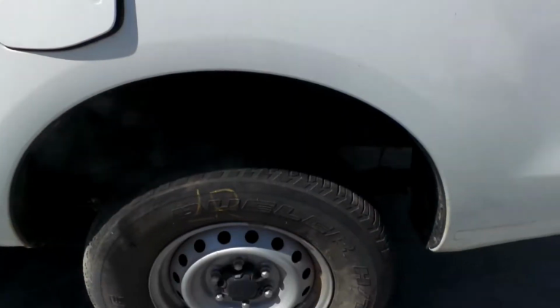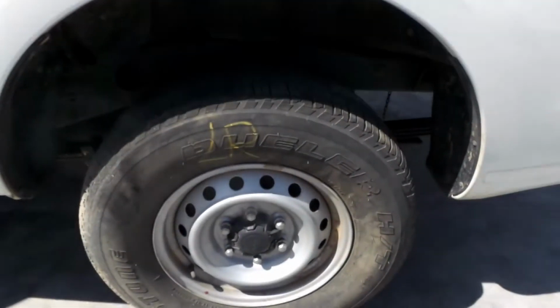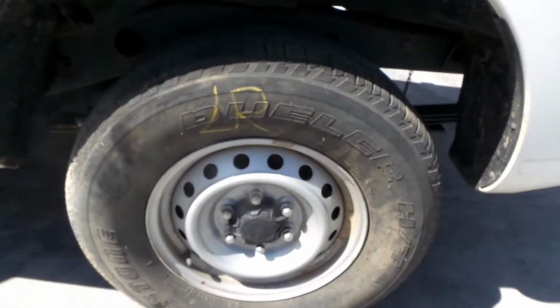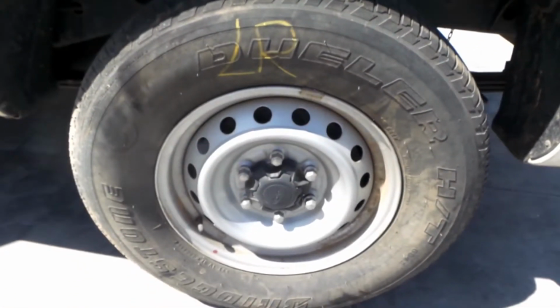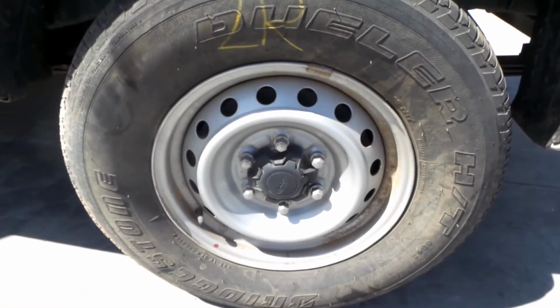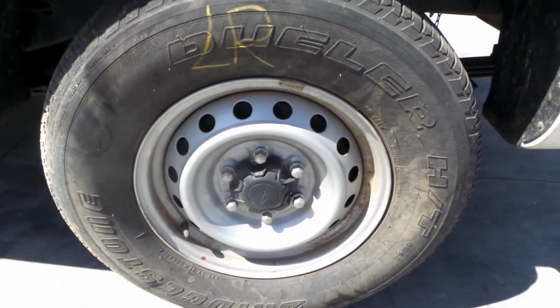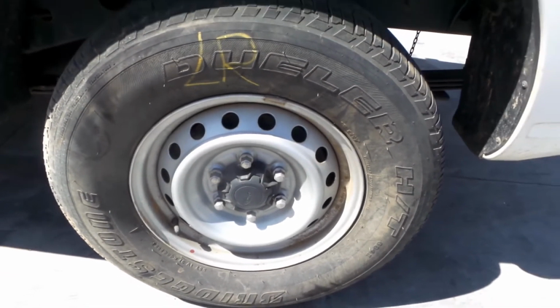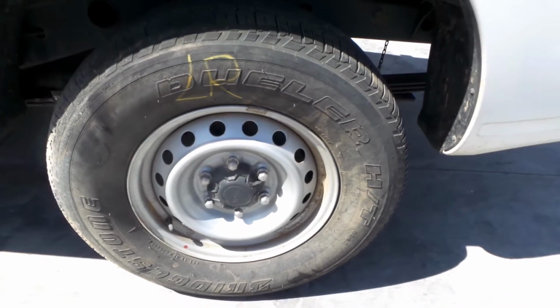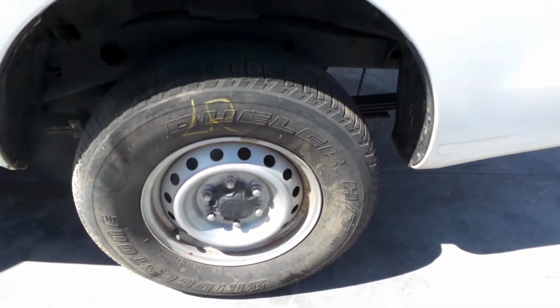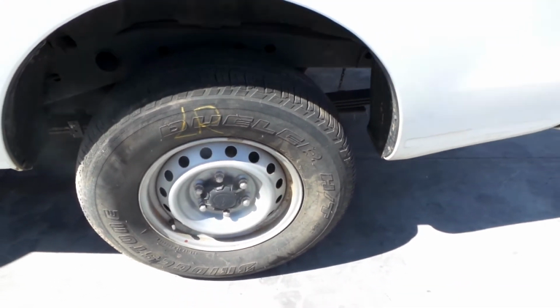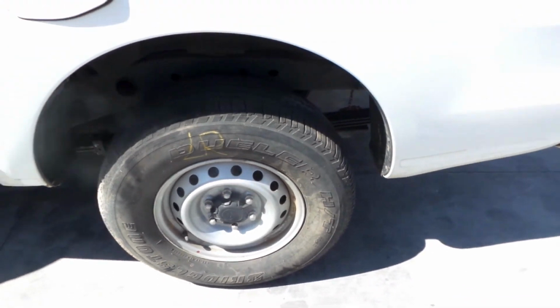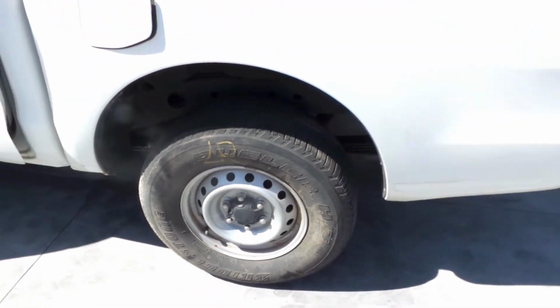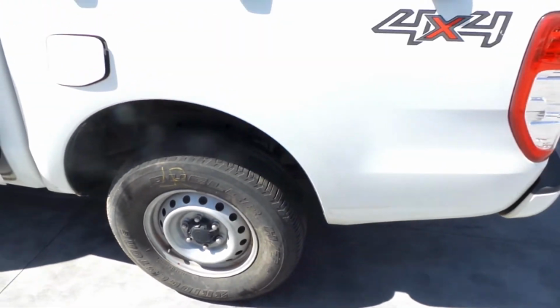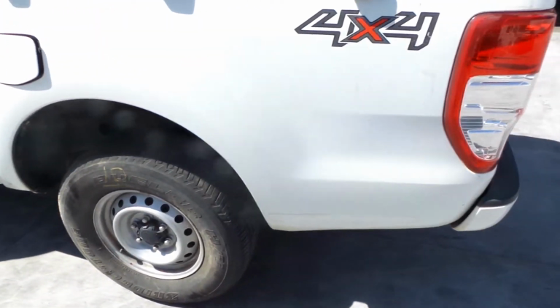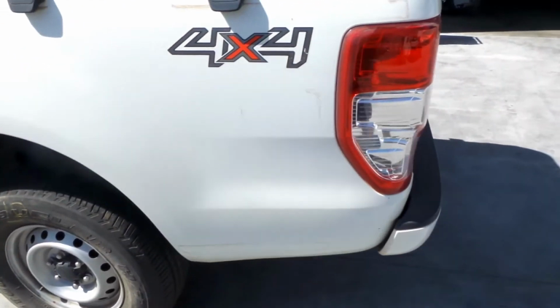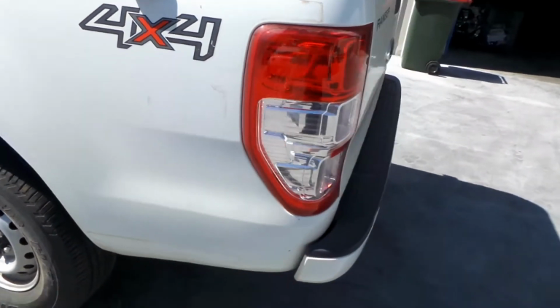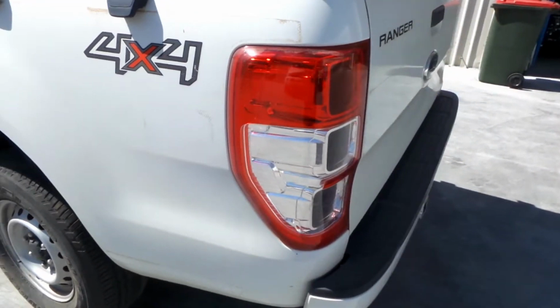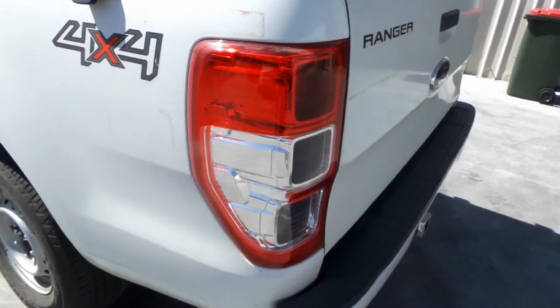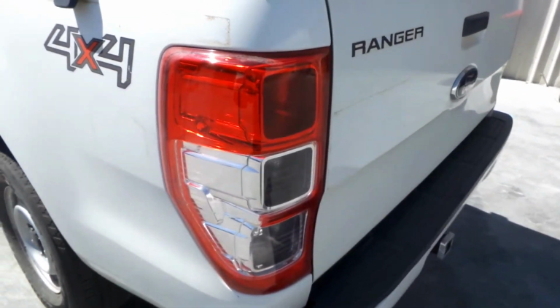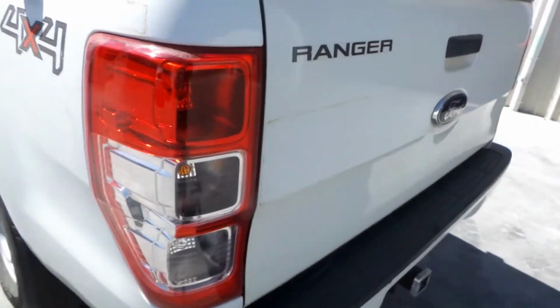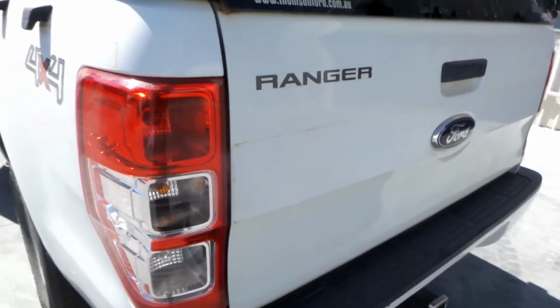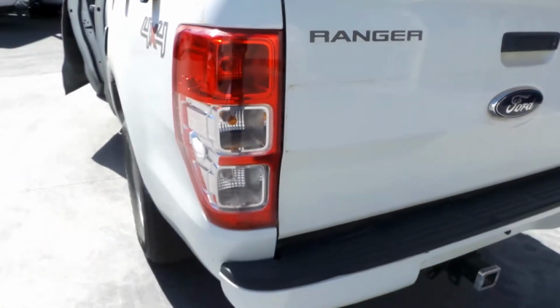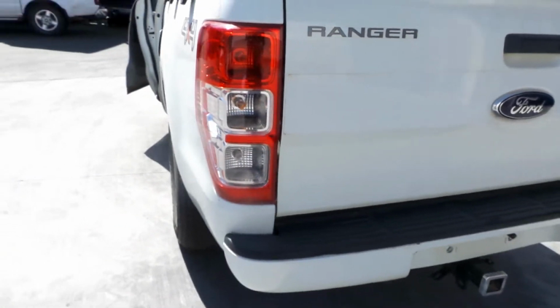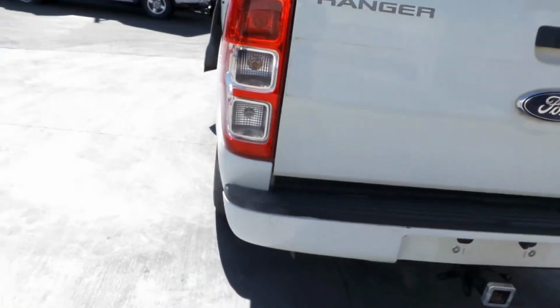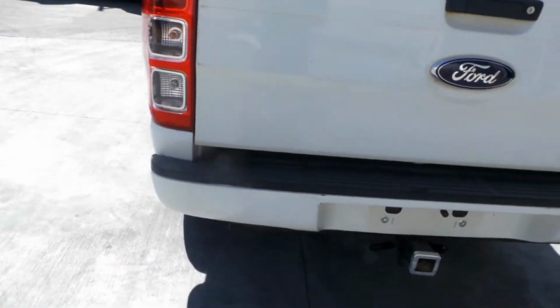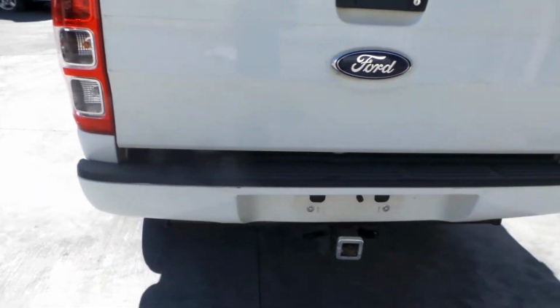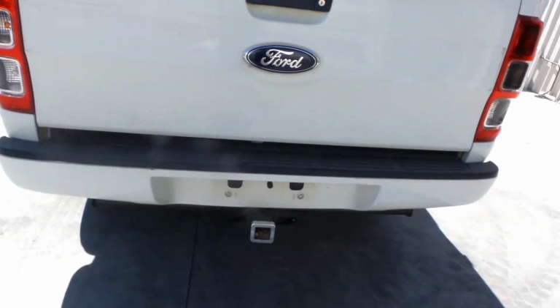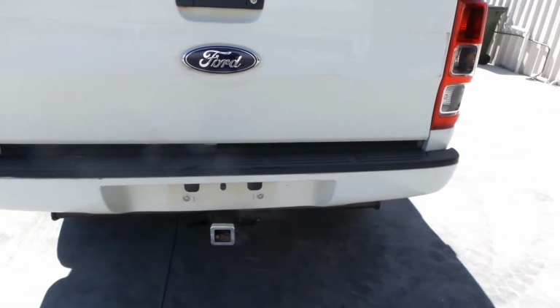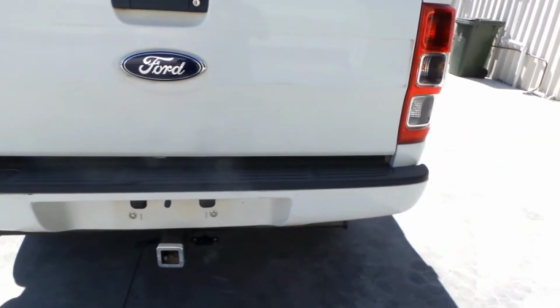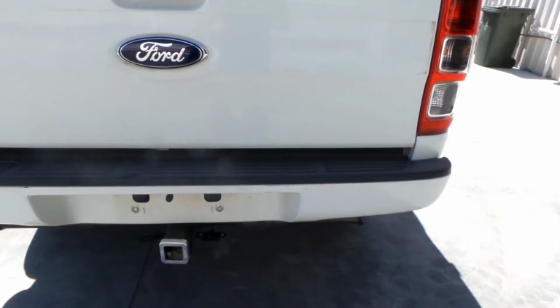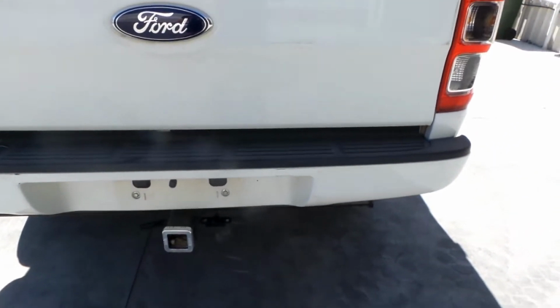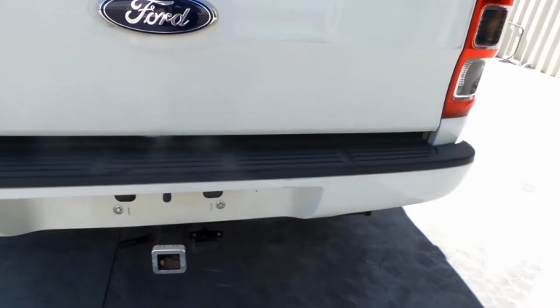This vehicle is fitted with factory 16 inch steel rims; left rear has an average tyre. We have the left tail light in good condition. Tidy rear step type bumper bar with camera.